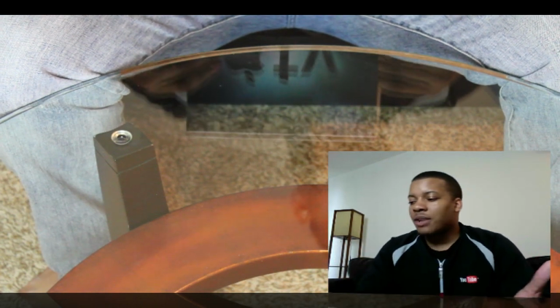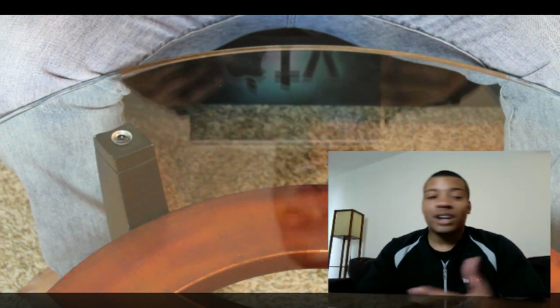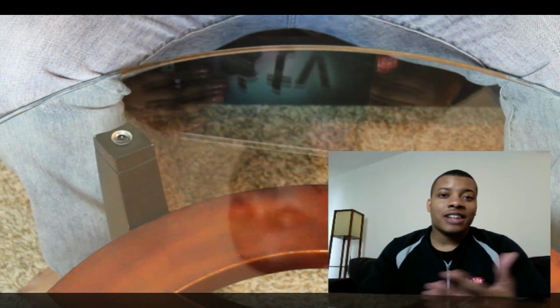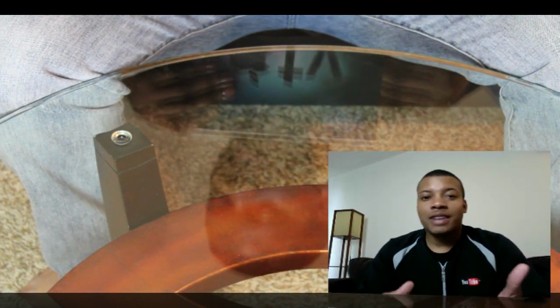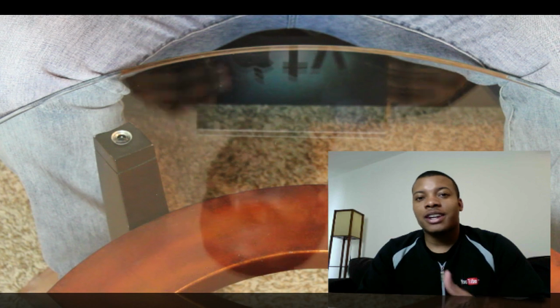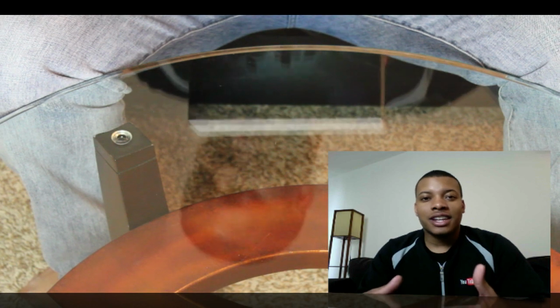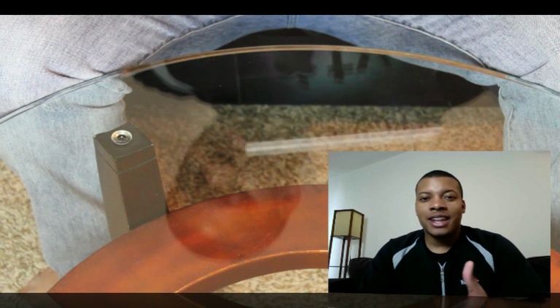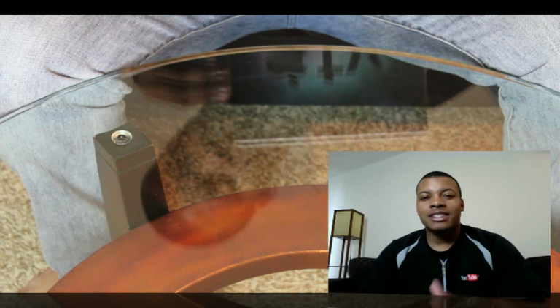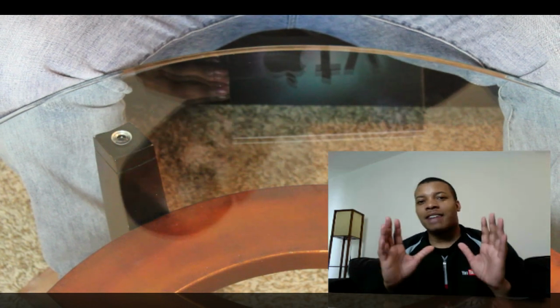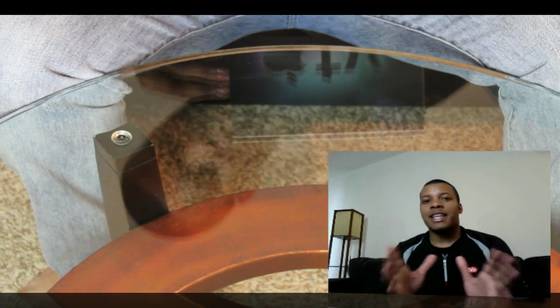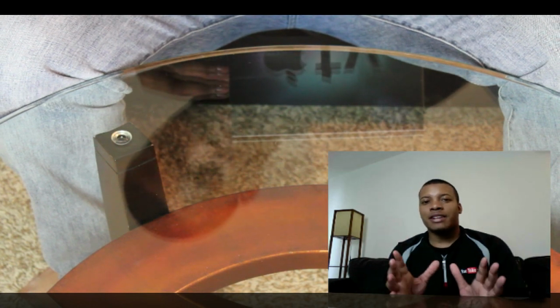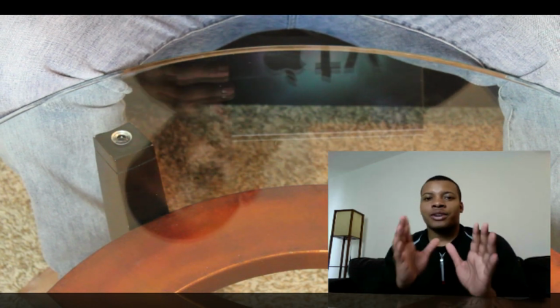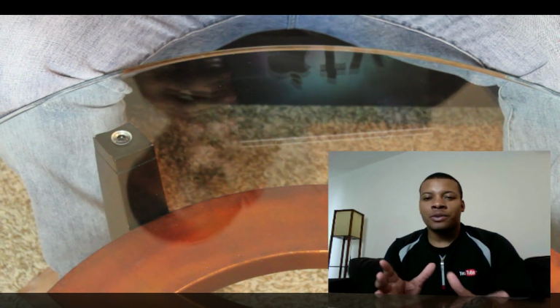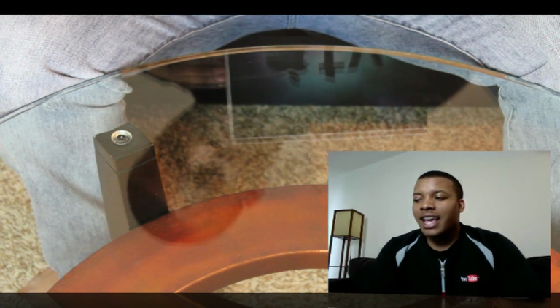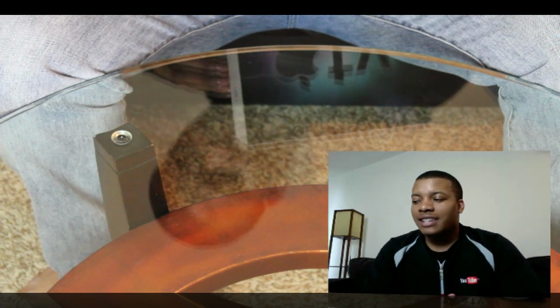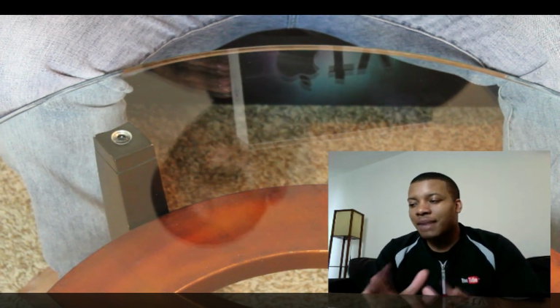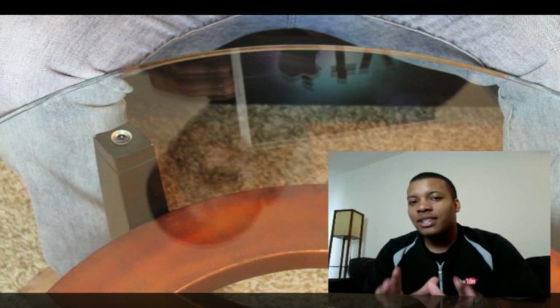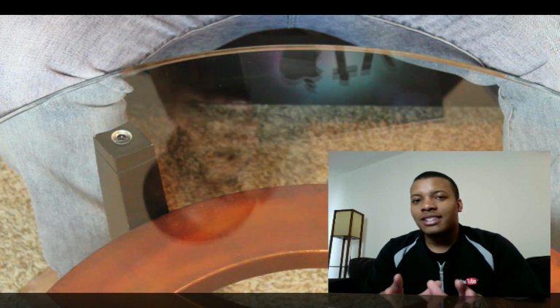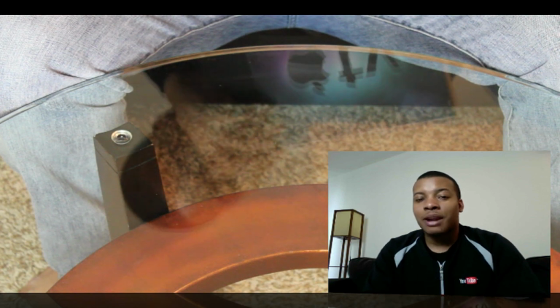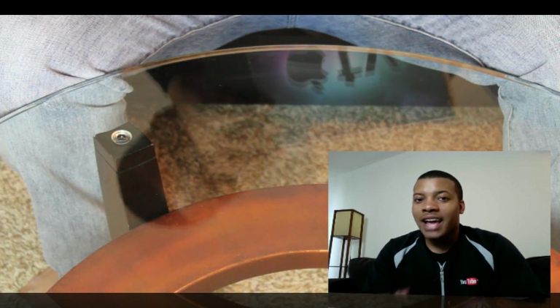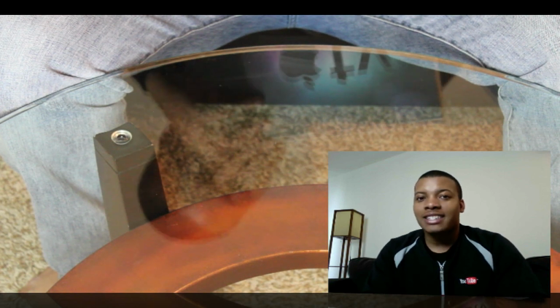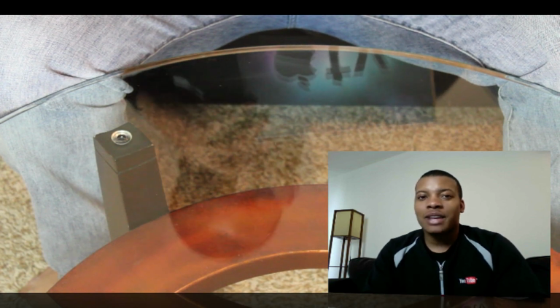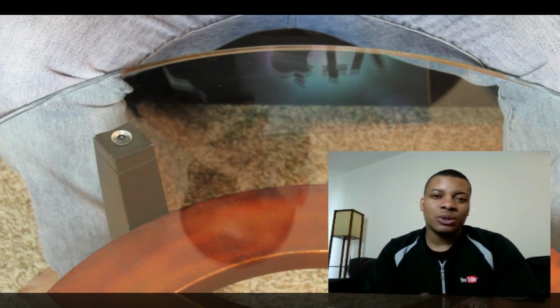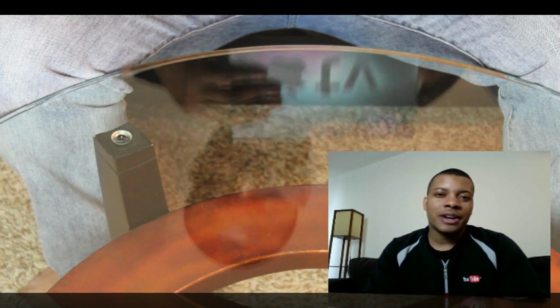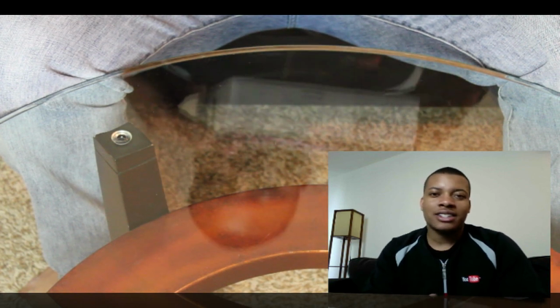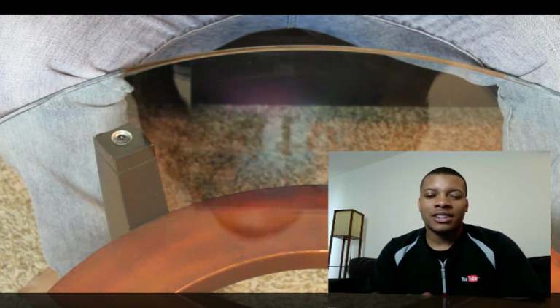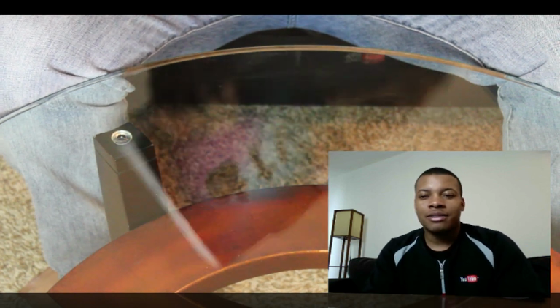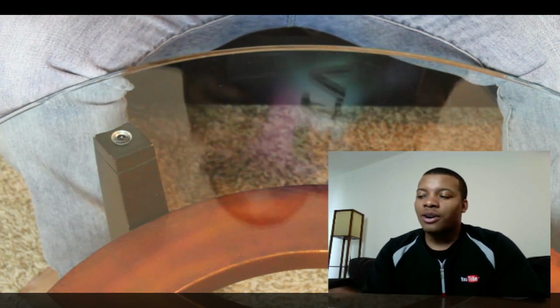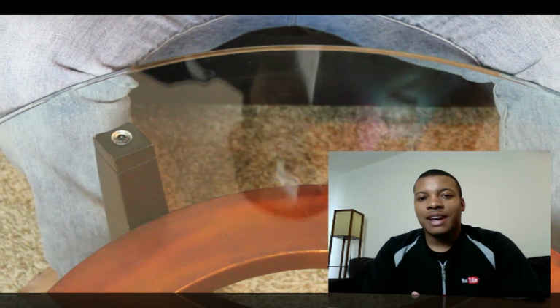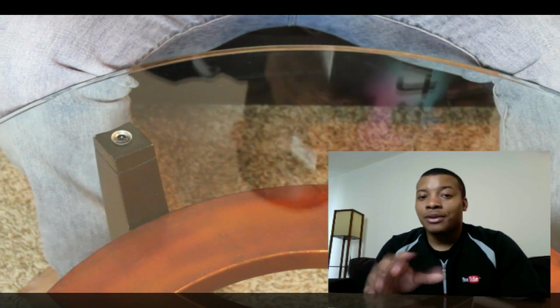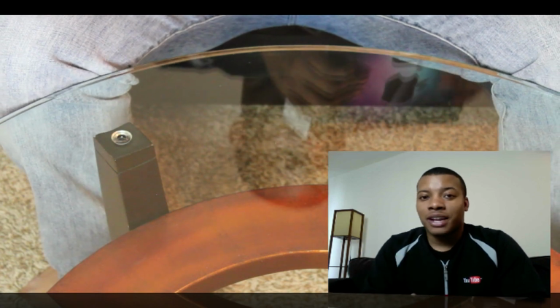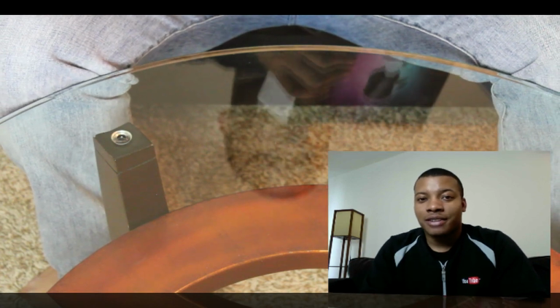You can also watch internet YouTube videos on here and listen to internet radio. So it's kind of a media box for your living room. I'm going to hack it, put Hulu on here, Boxee, all that good stuff — but that will come a little bit later in another video.